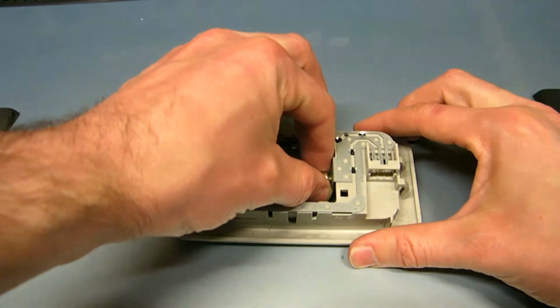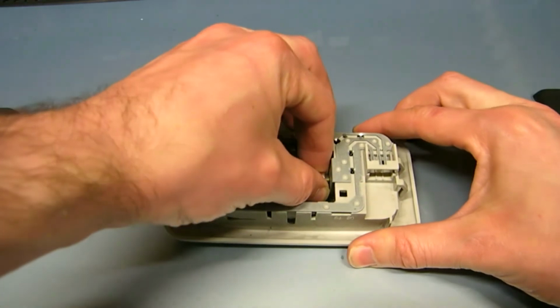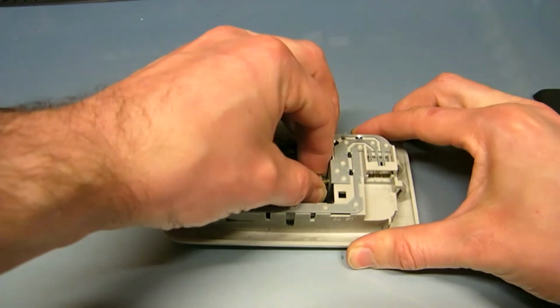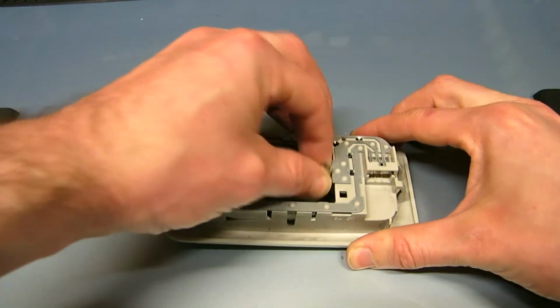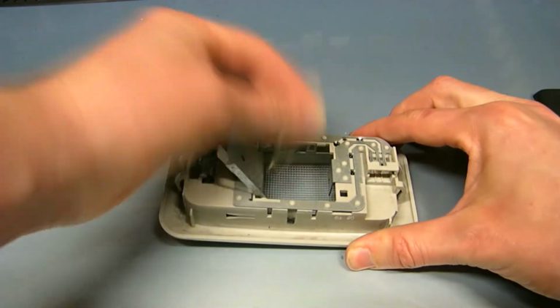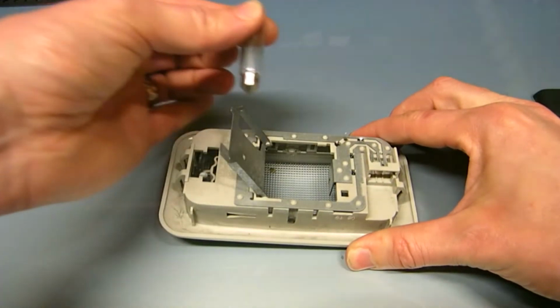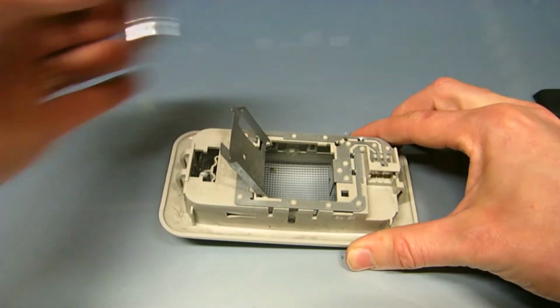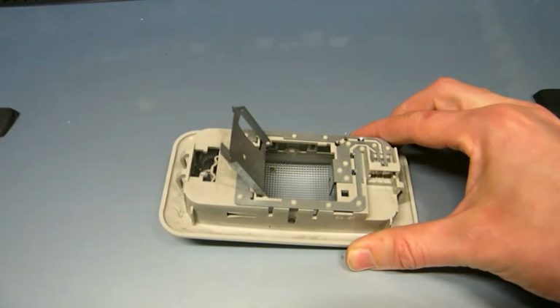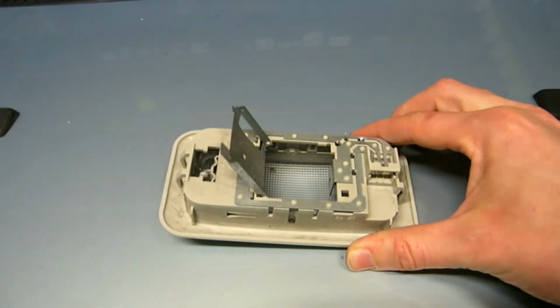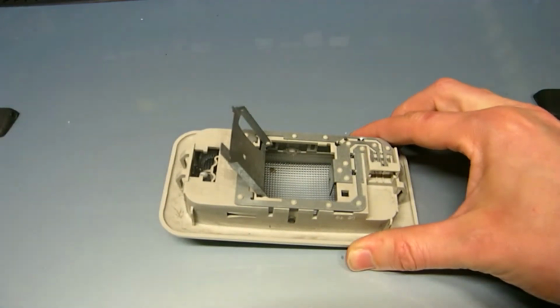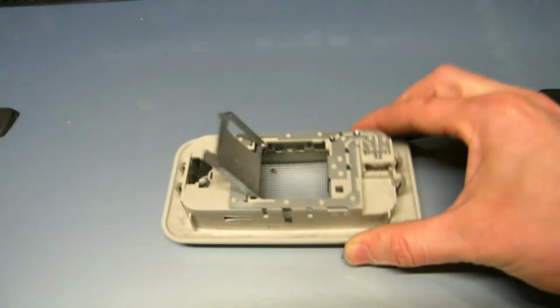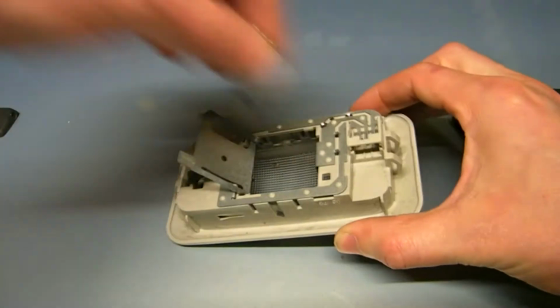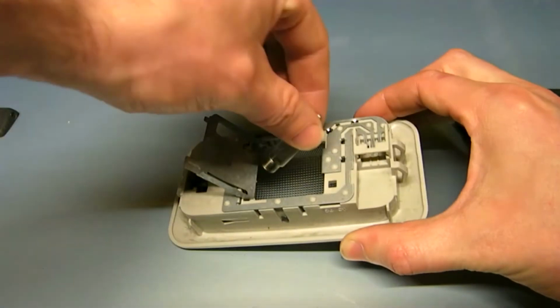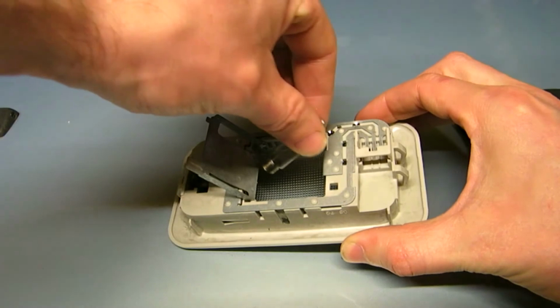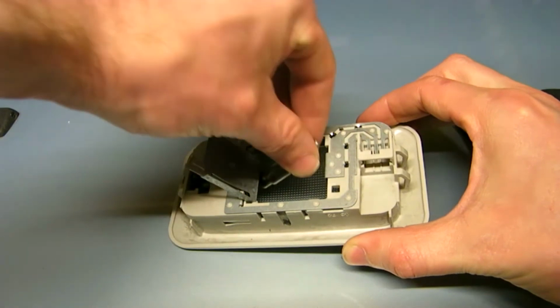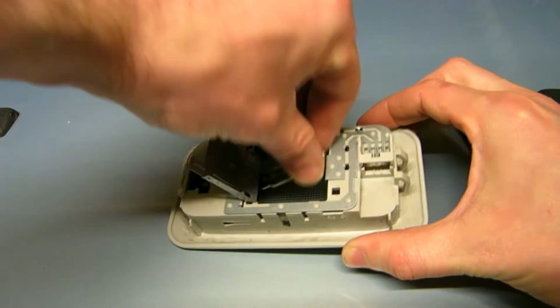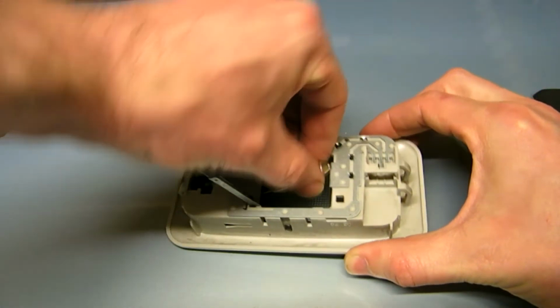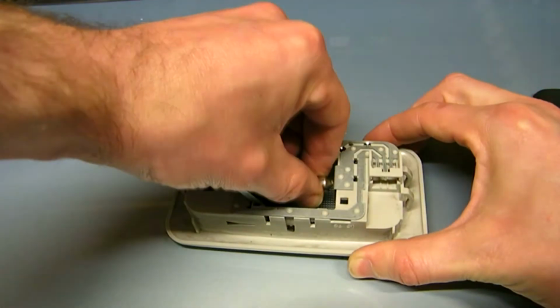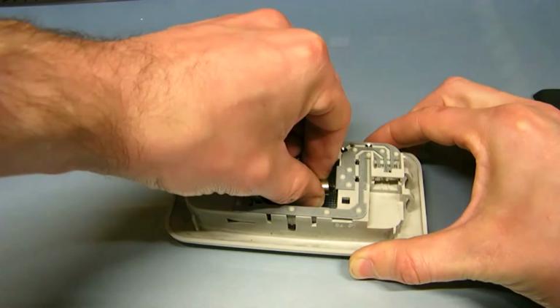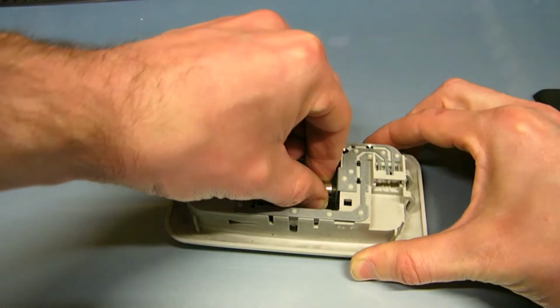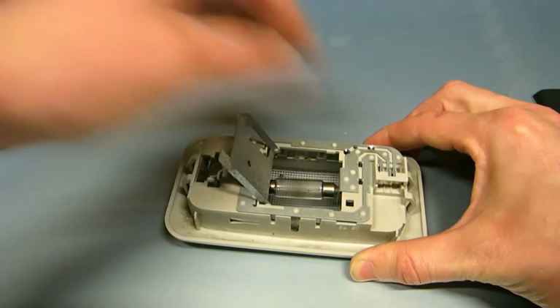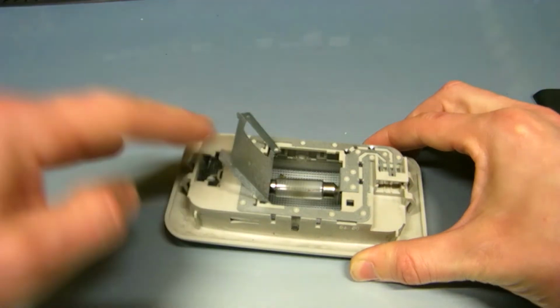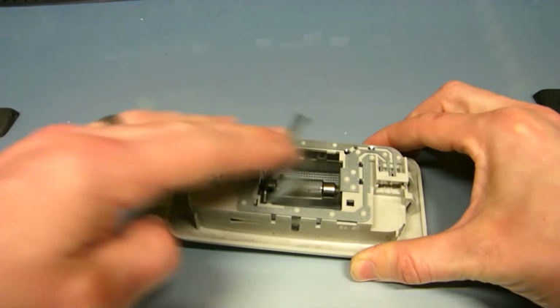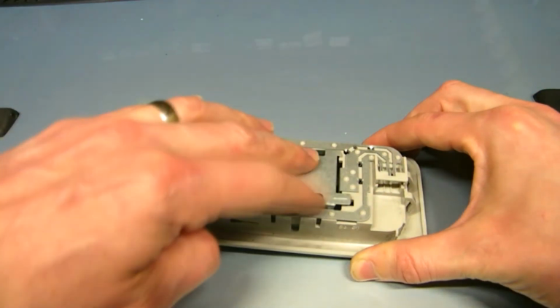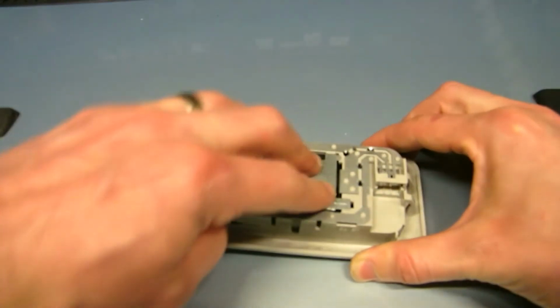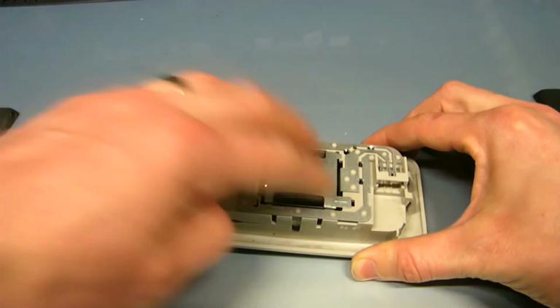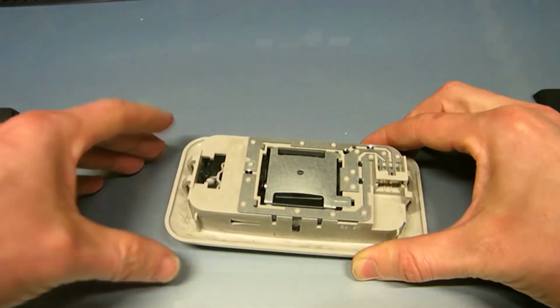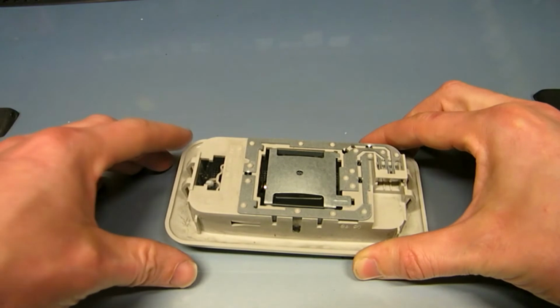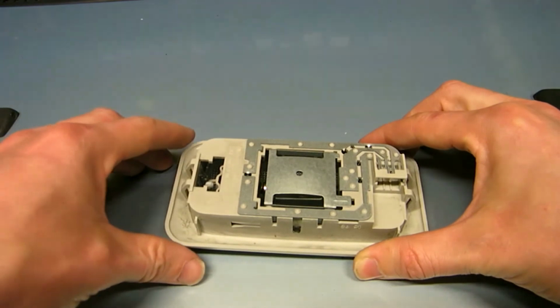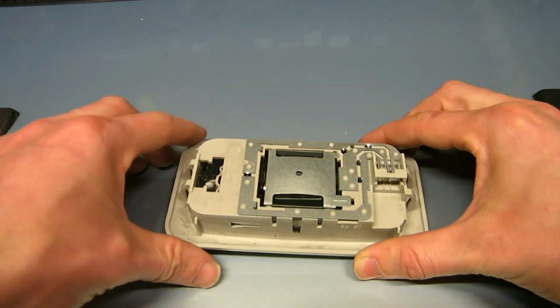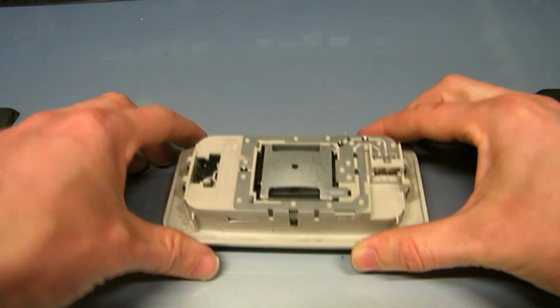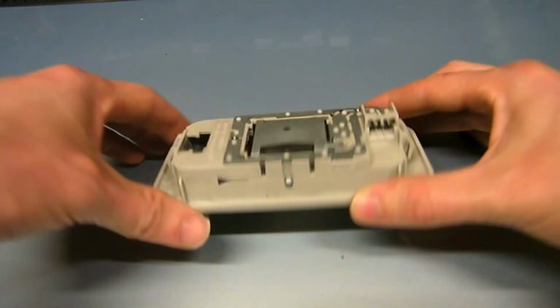All you do is push it aside, lift it out, get a new bulb, stick it back in, and return it back to the holster in the car.